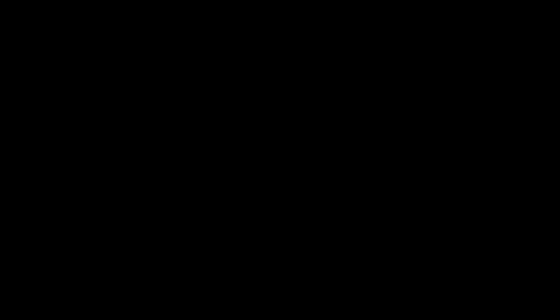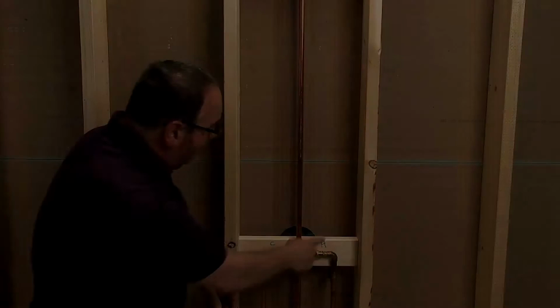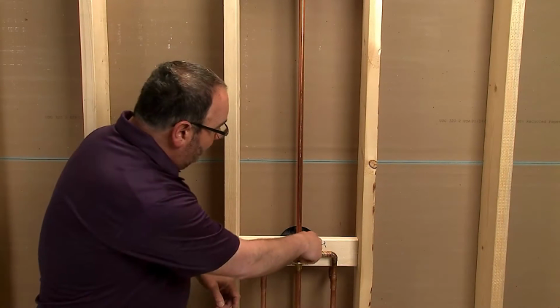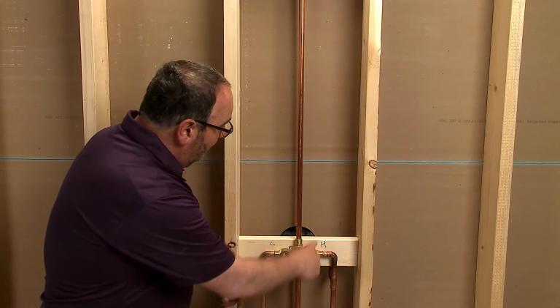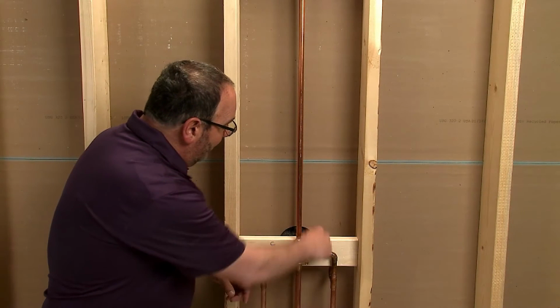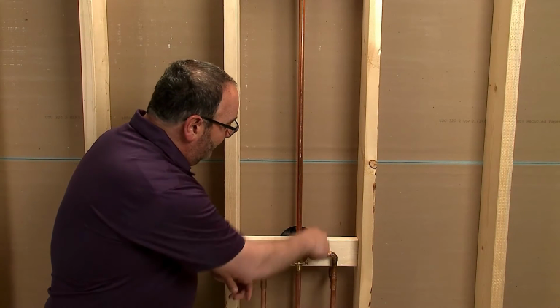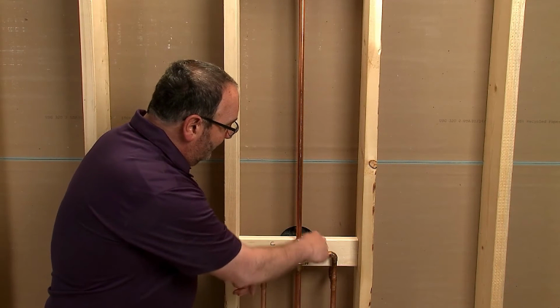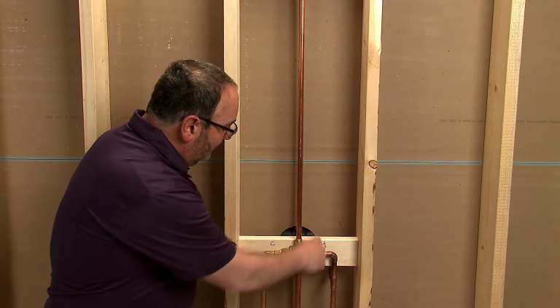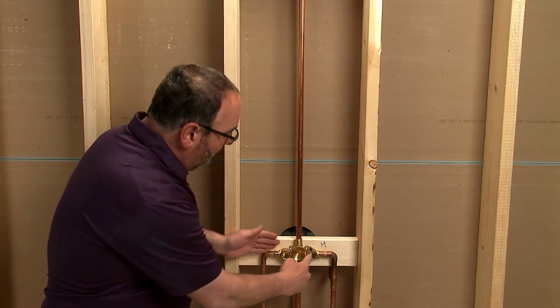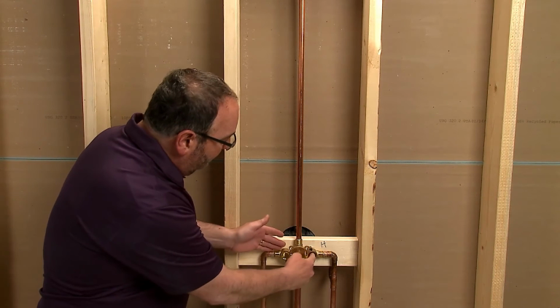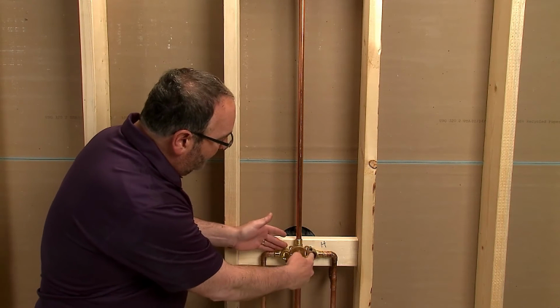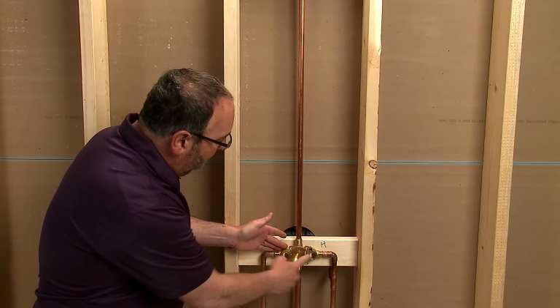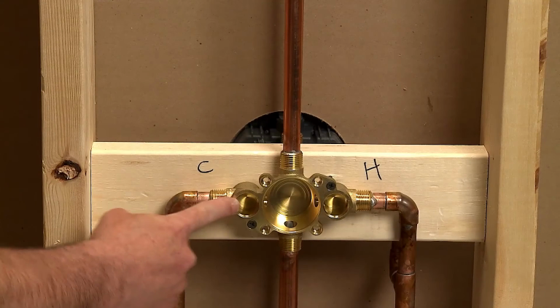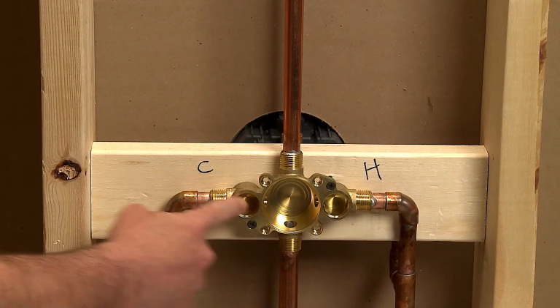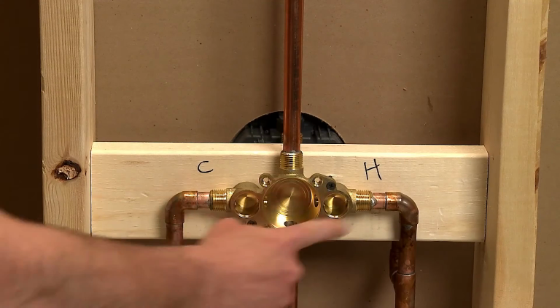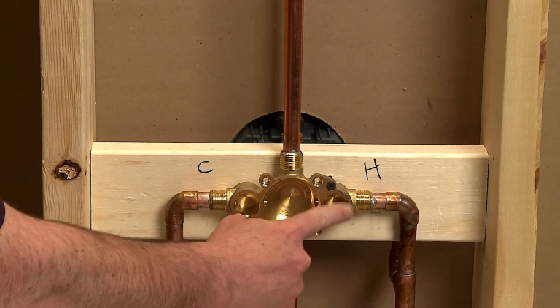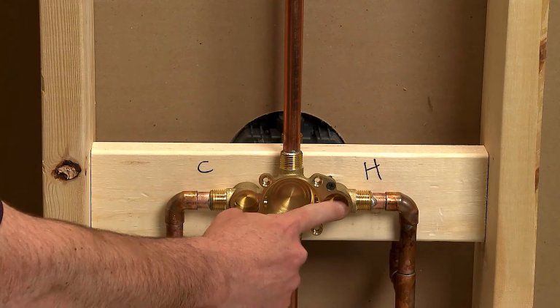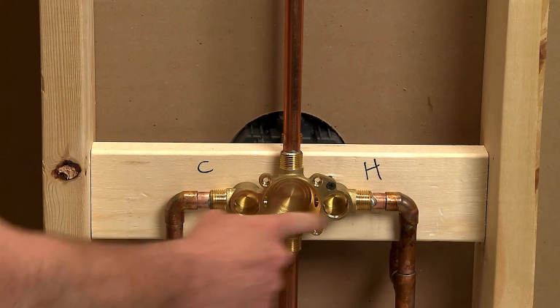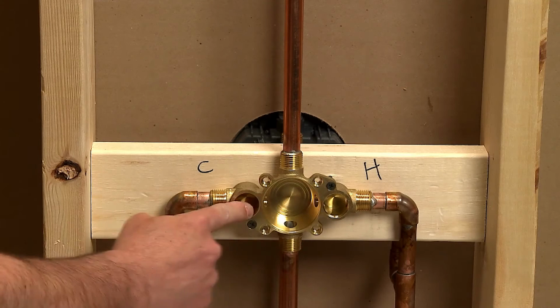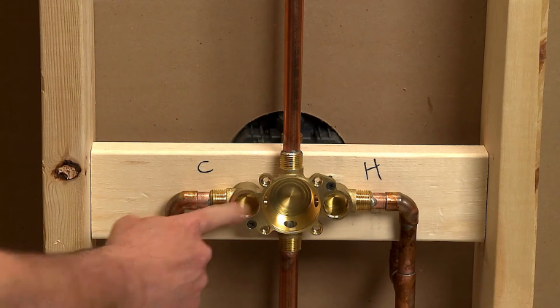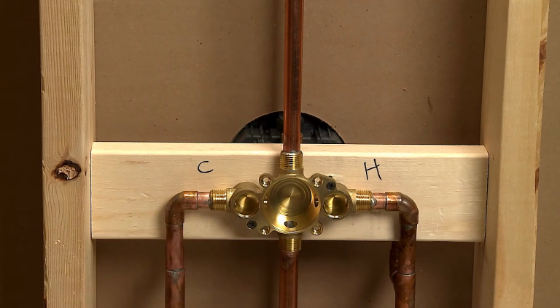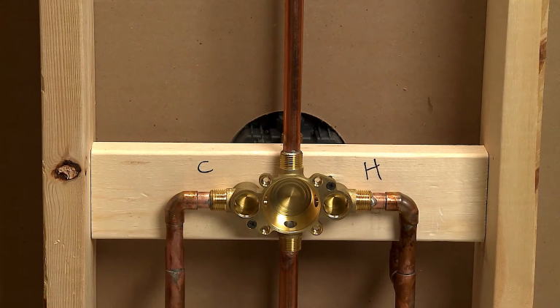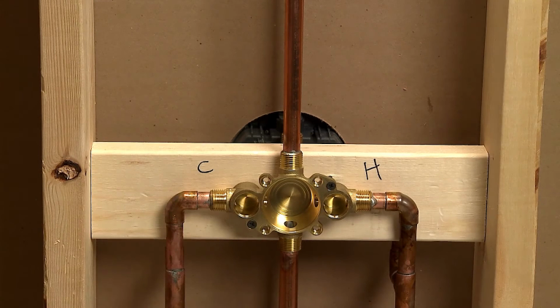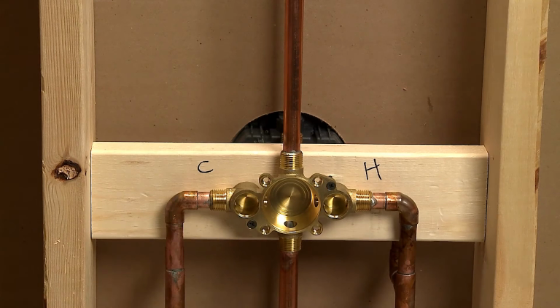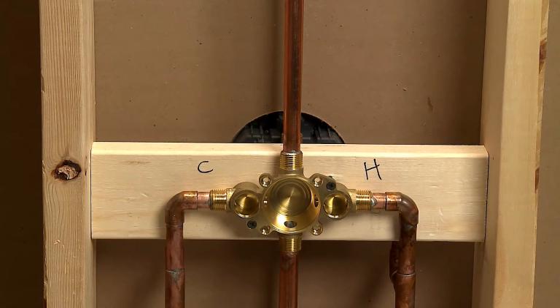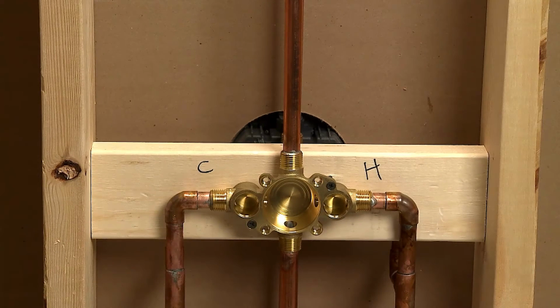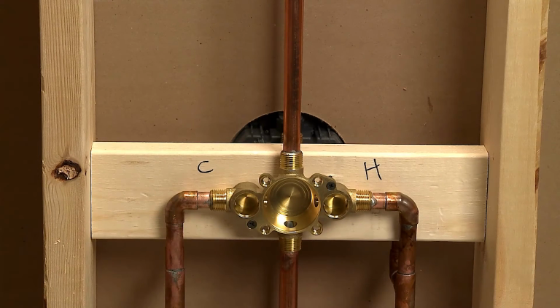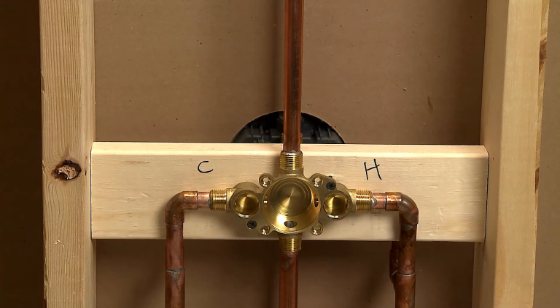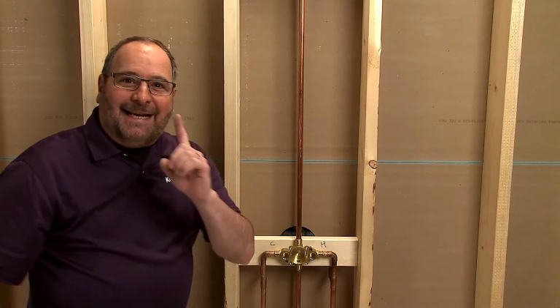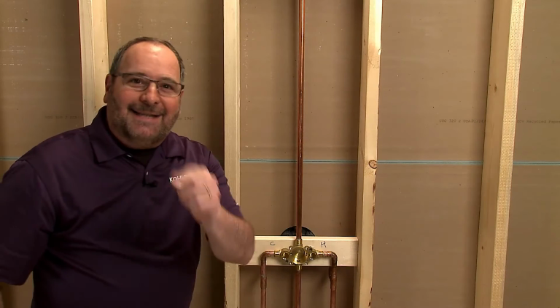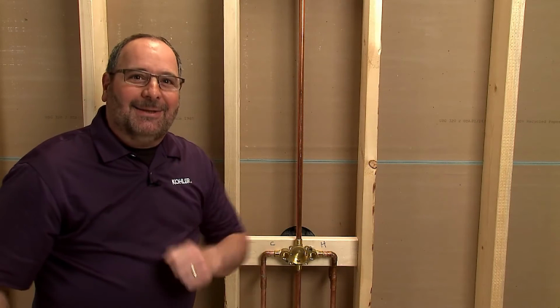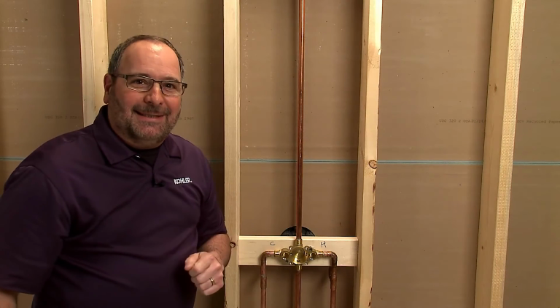As you can see with our back-to-back install, we really want to go with the valve body with the integral stops. They're very easy to install and here's how to do it.